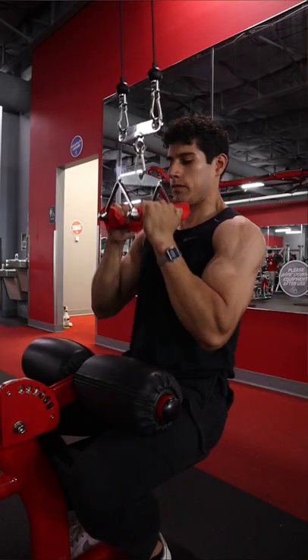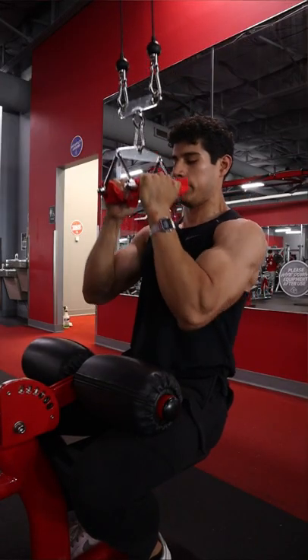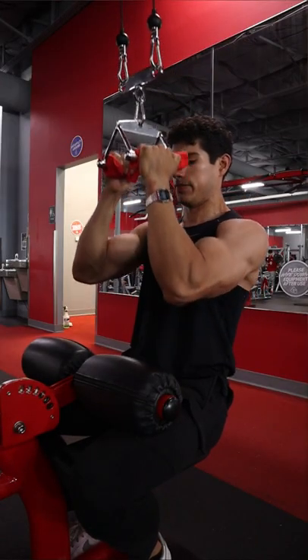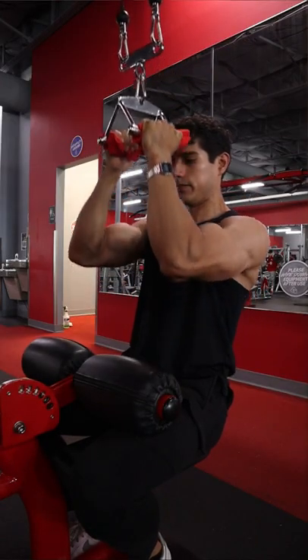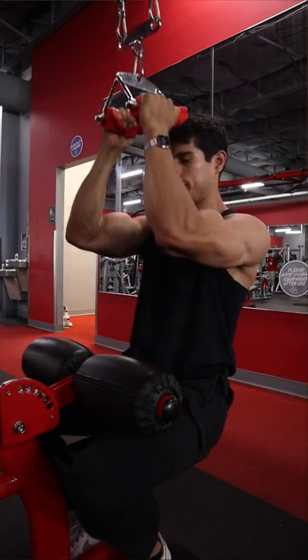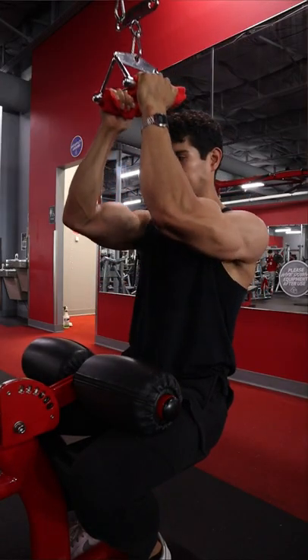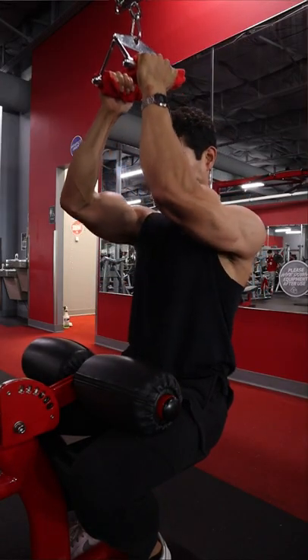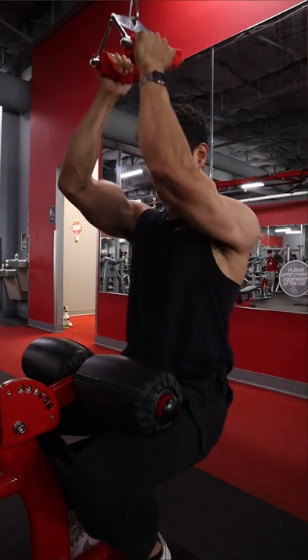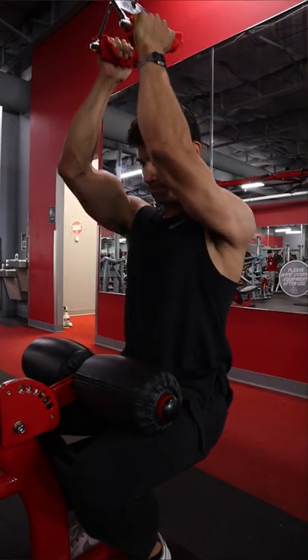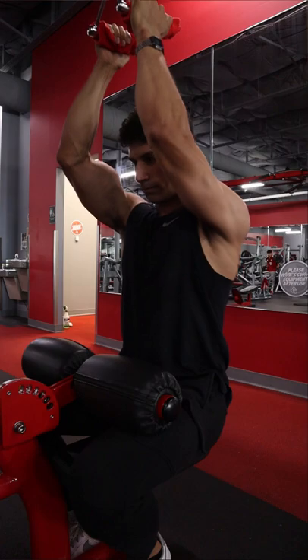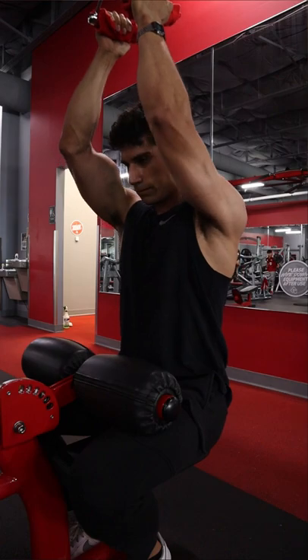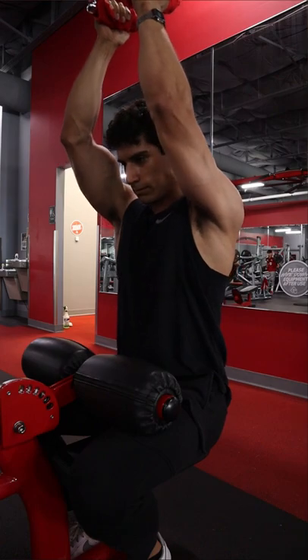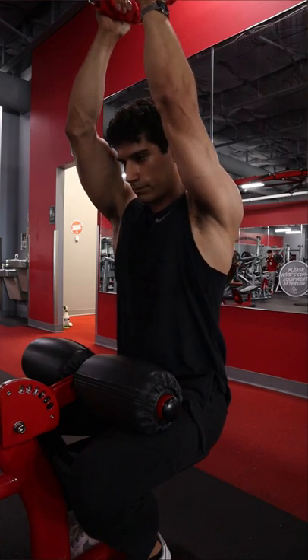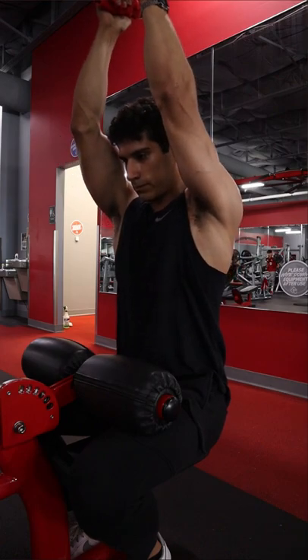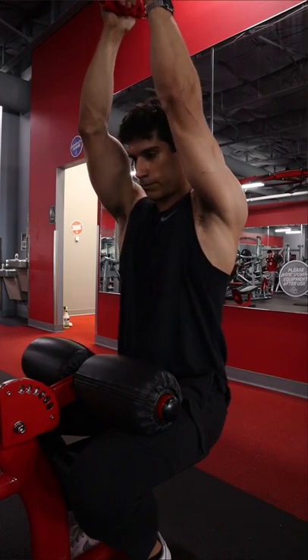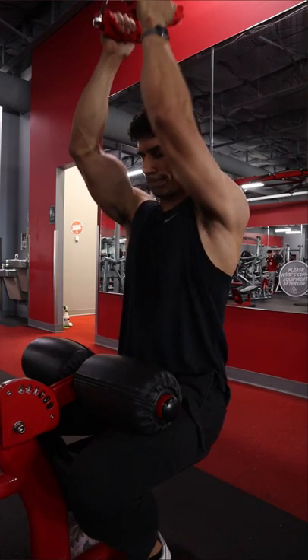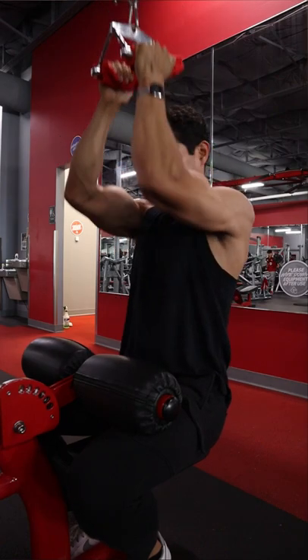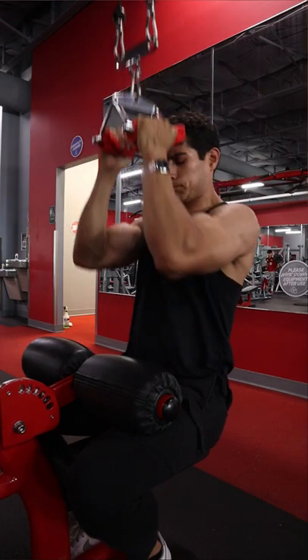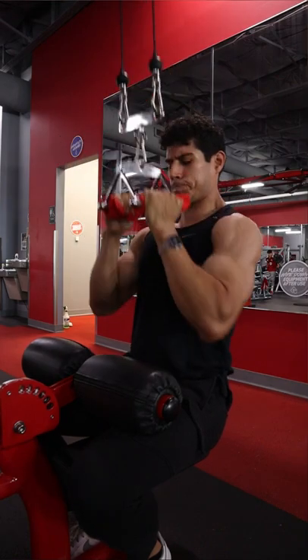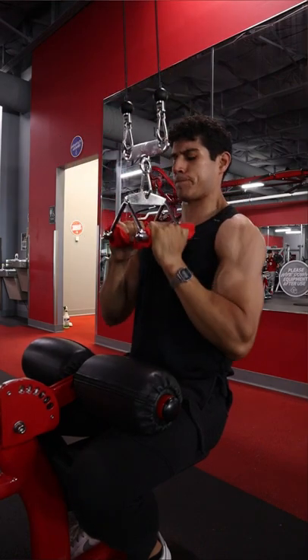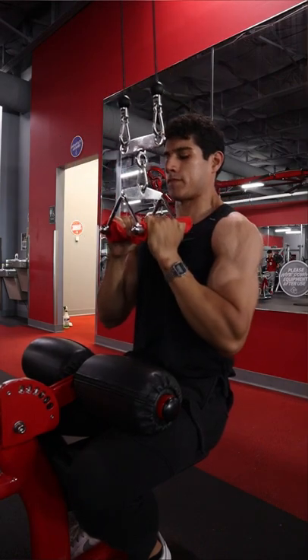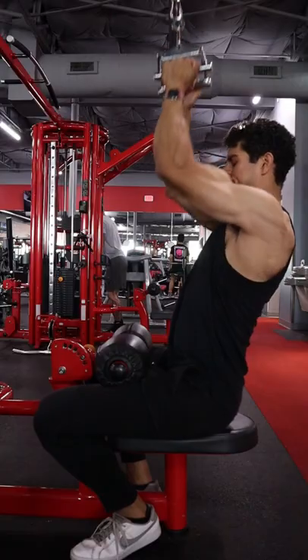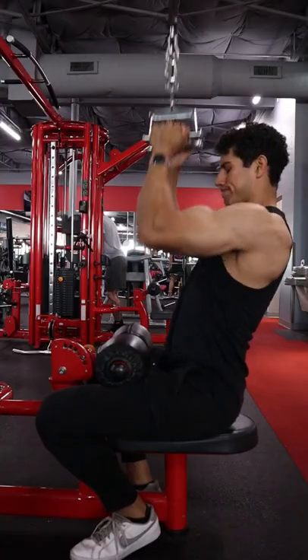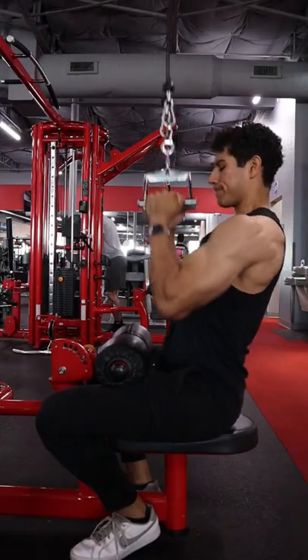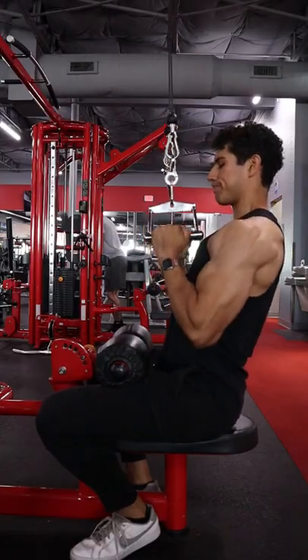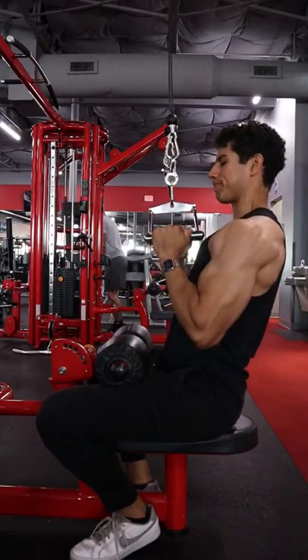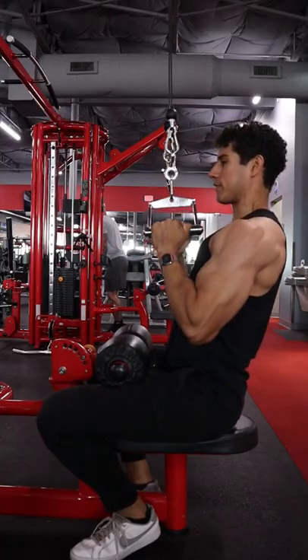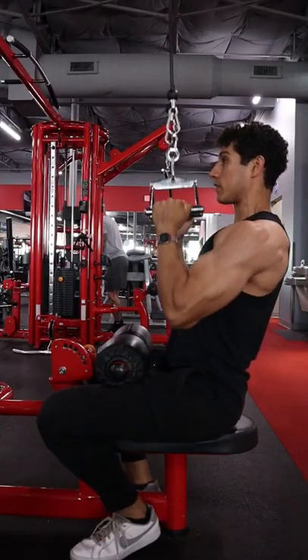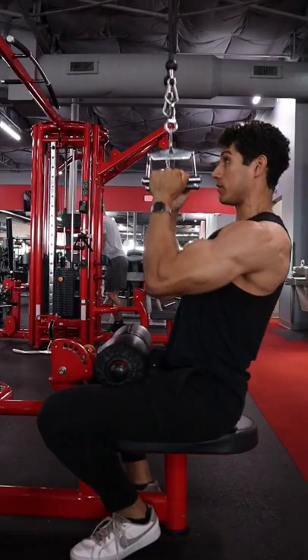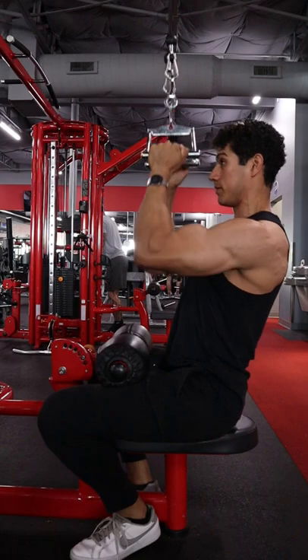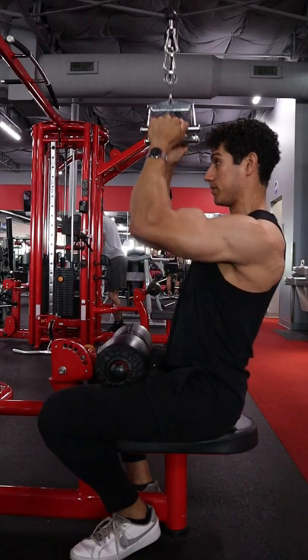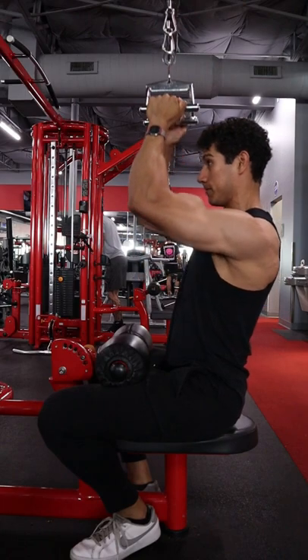First up, I want to be pulling in front of my body. As you can see right here on that seat, I'm only halfway forward — basically to where that thigh pad is in the middle of those legs.